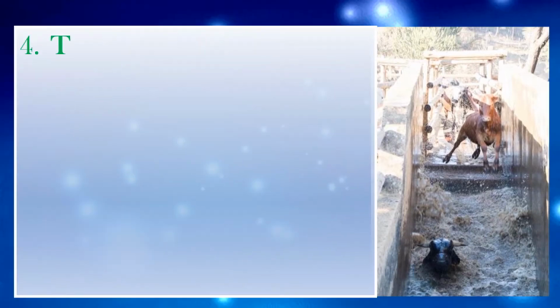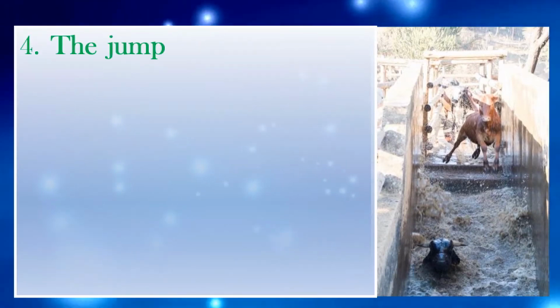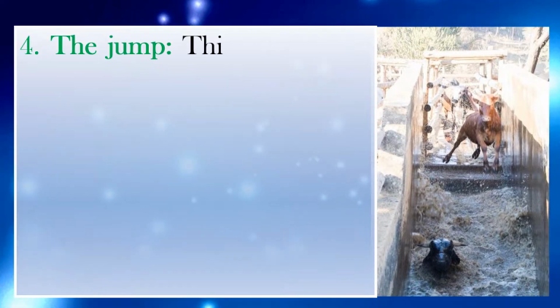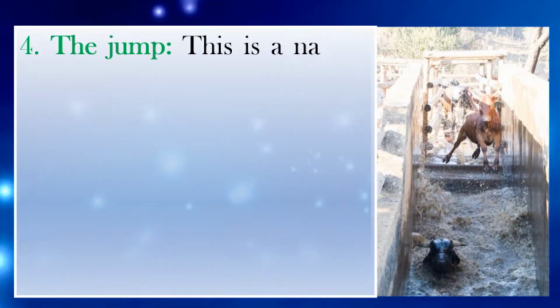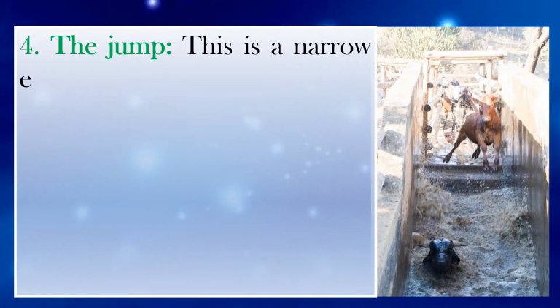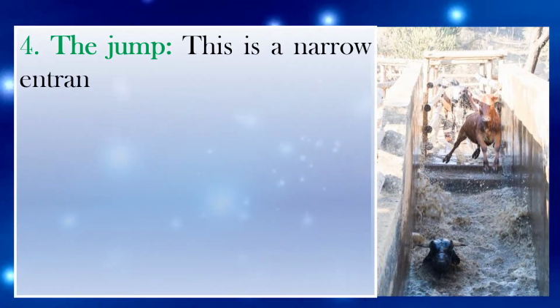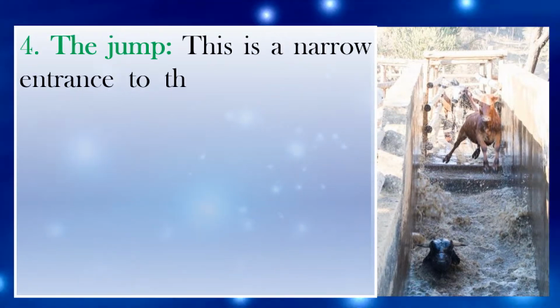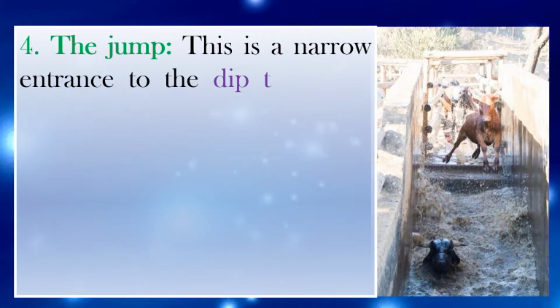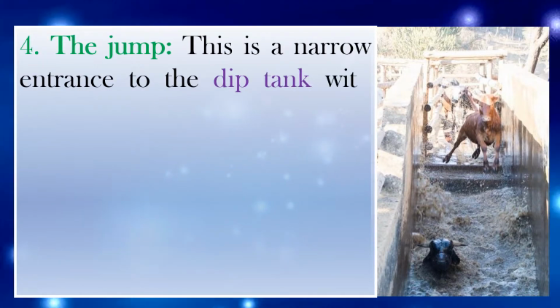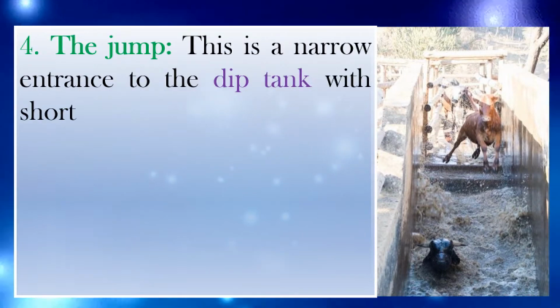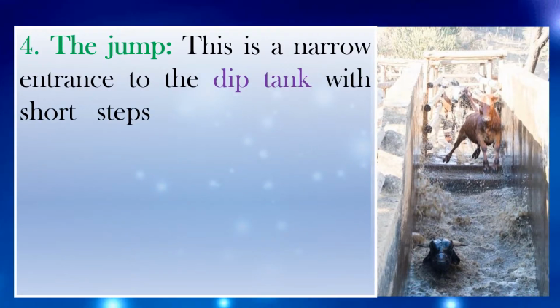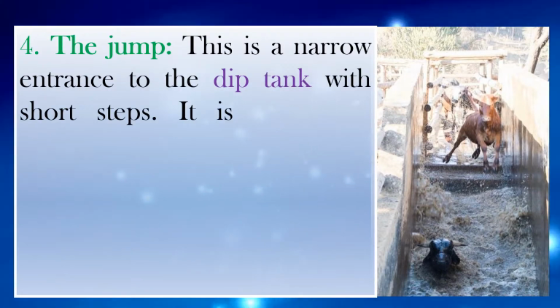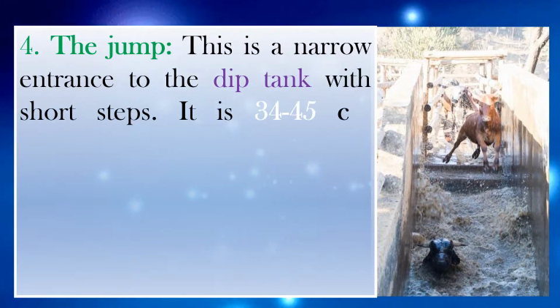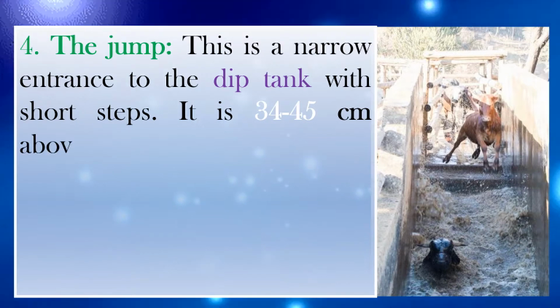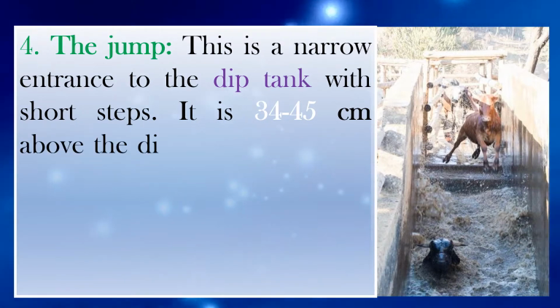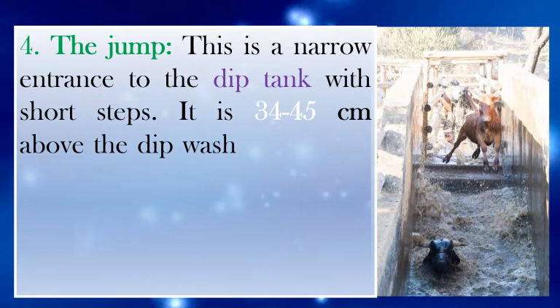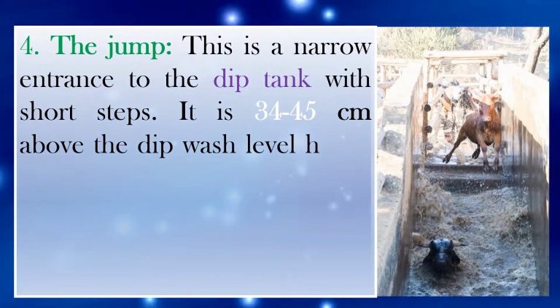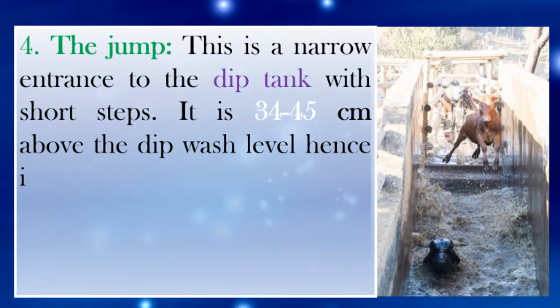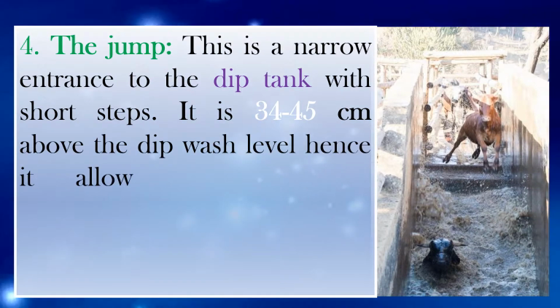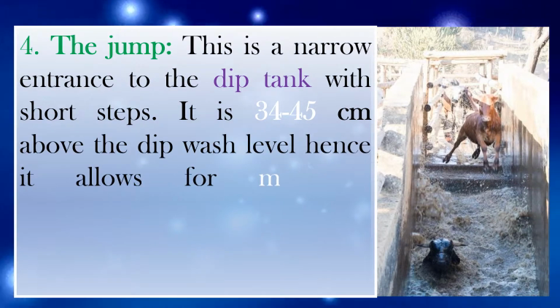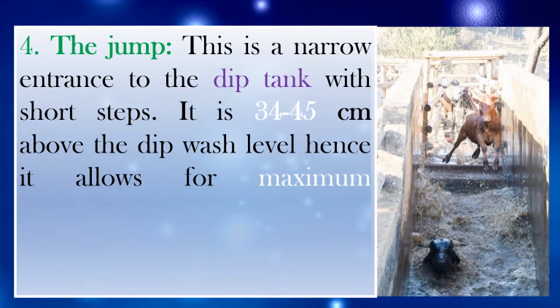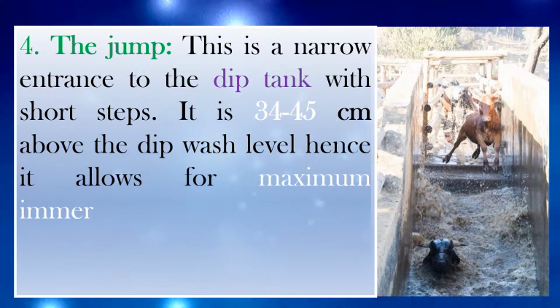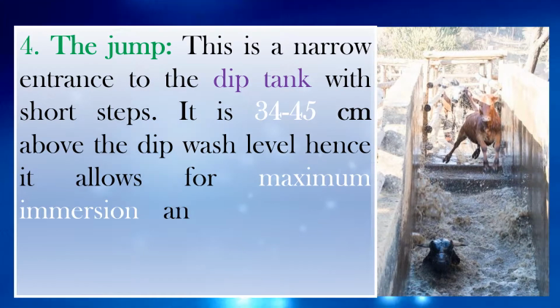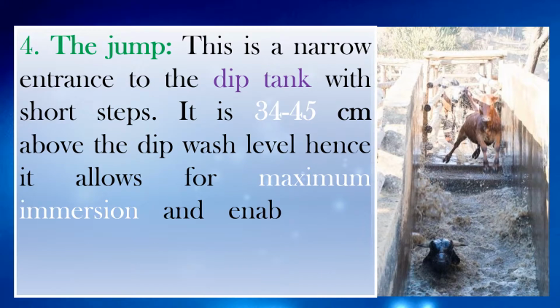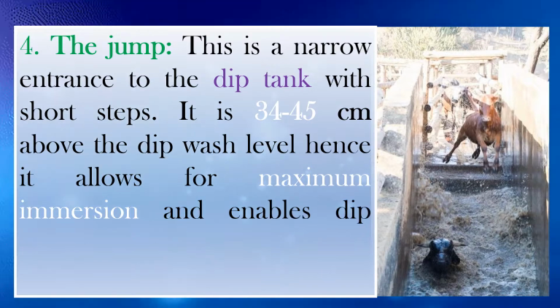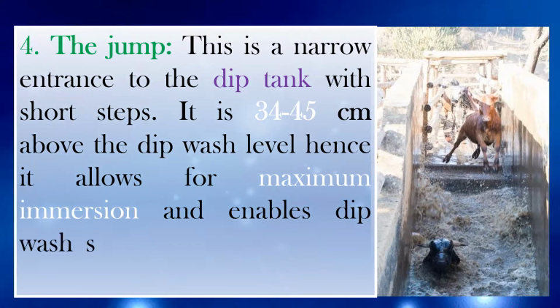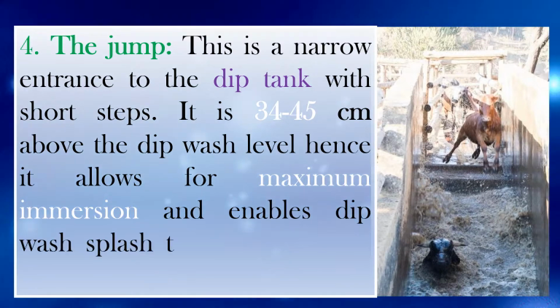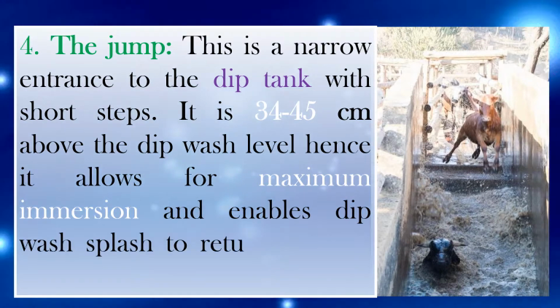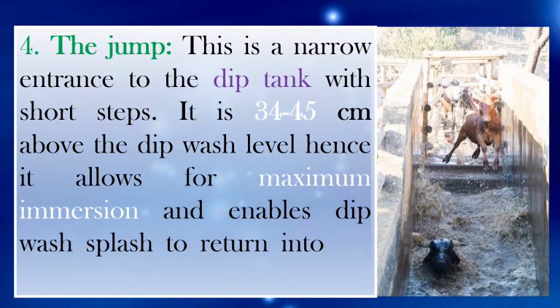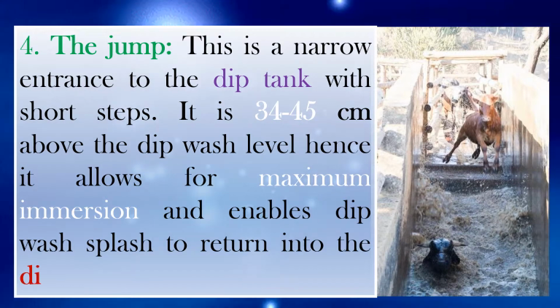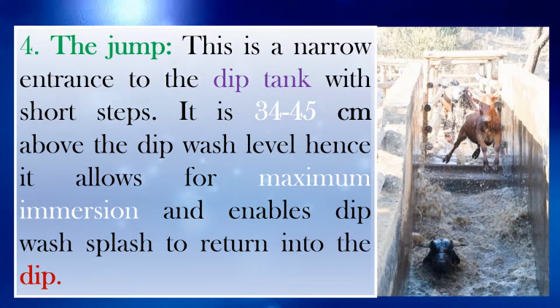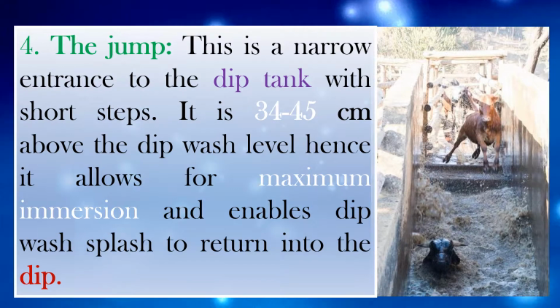Number 4: The Jump. This is a narrow entrance to the dip tank with short steps. It is 34 to 45 centimeters above the dip wash level, hence it allows for maximum immersion and enables dip wash splash to return into the dip.